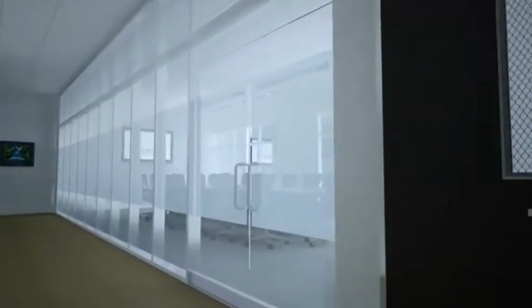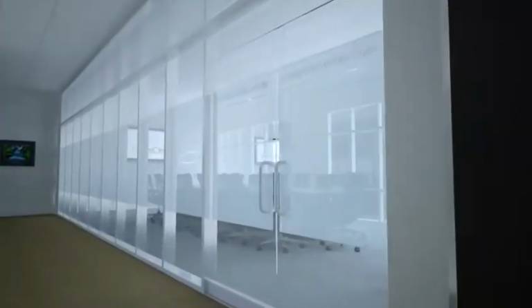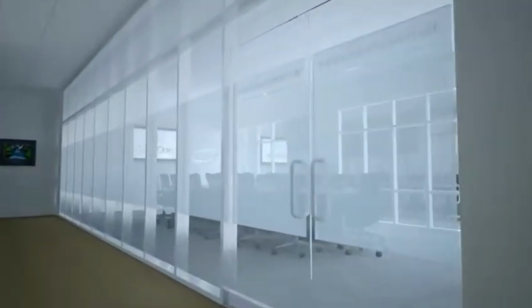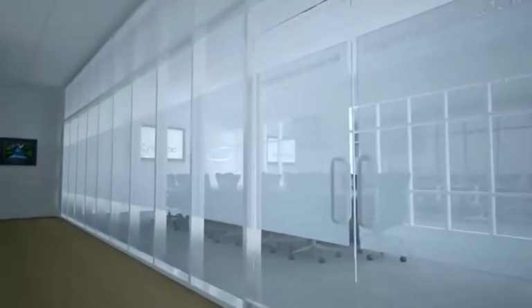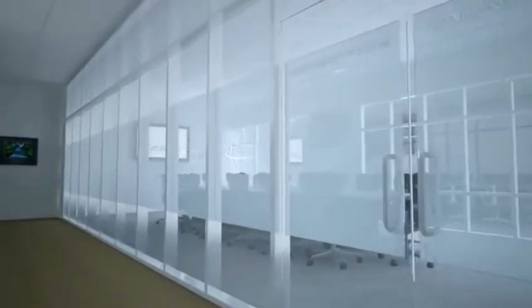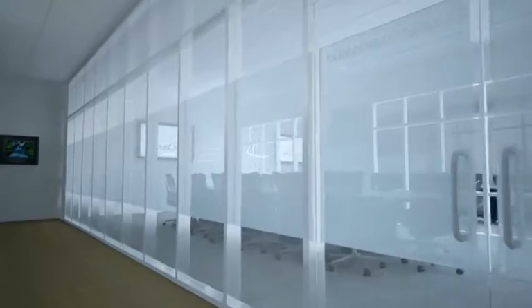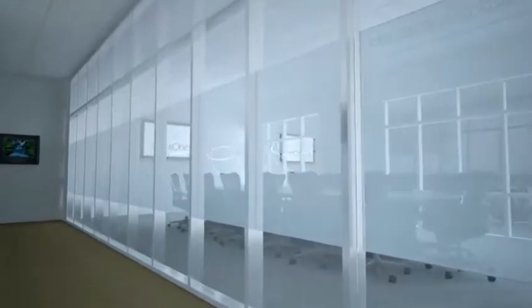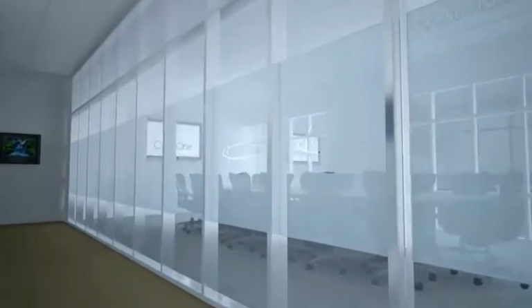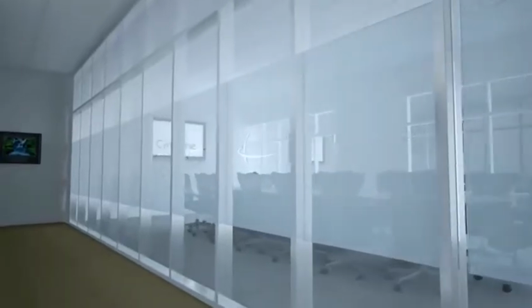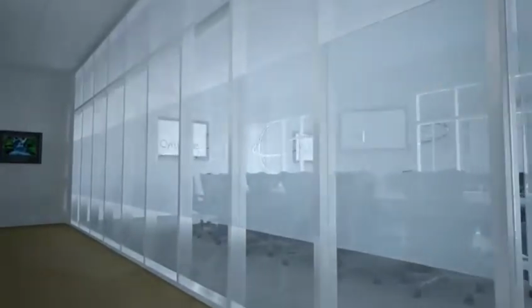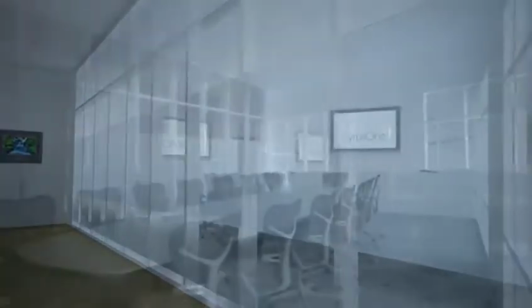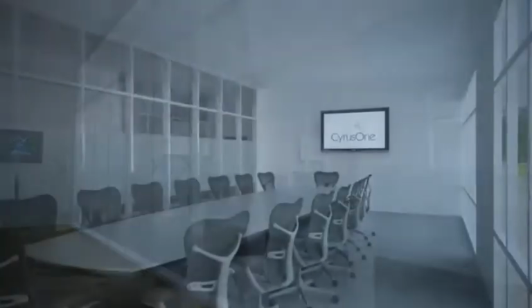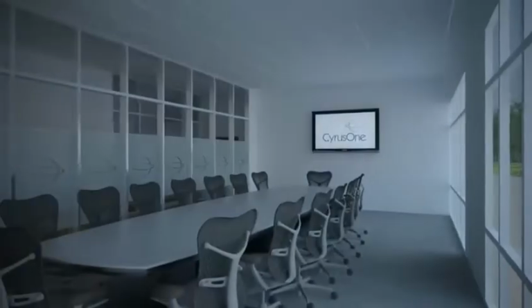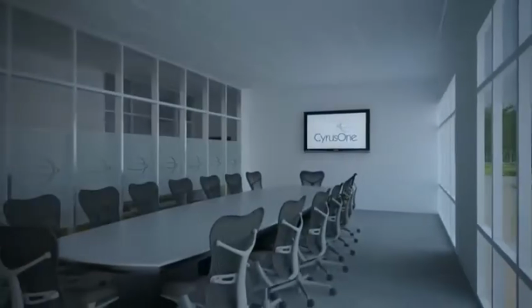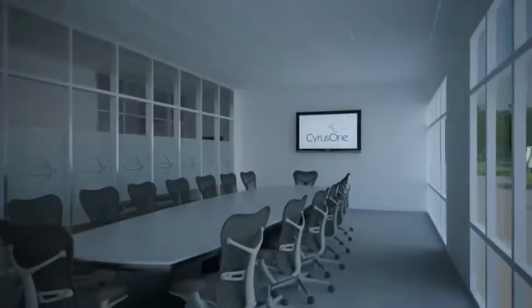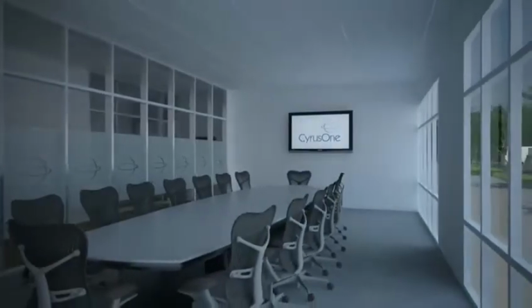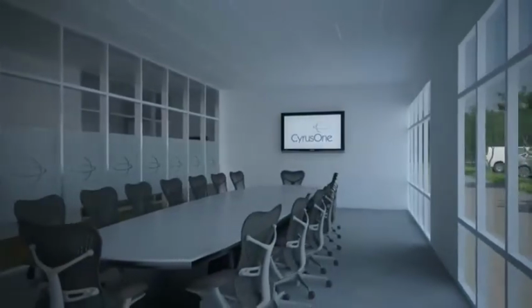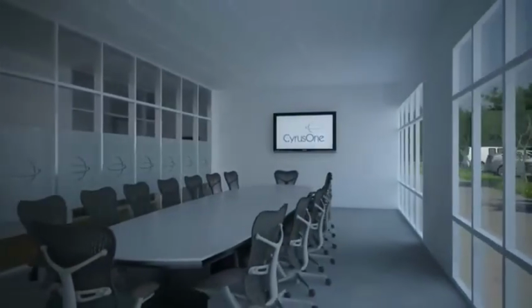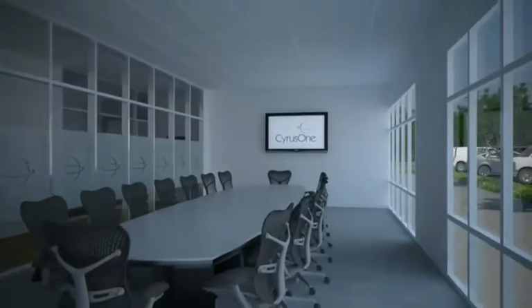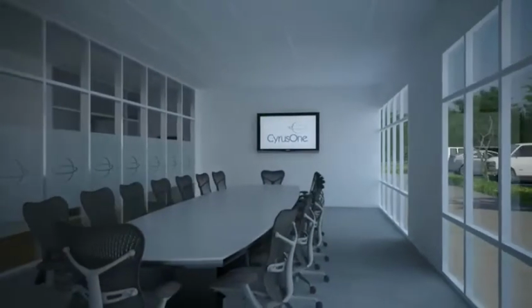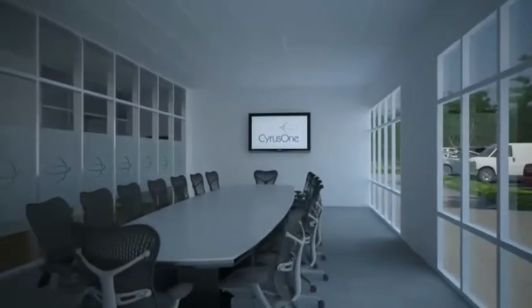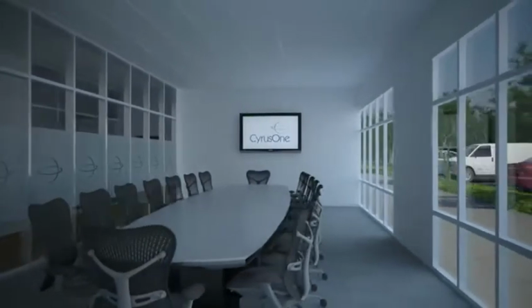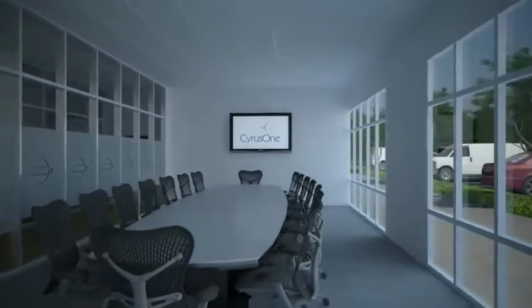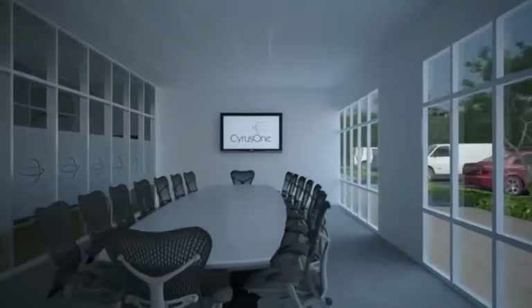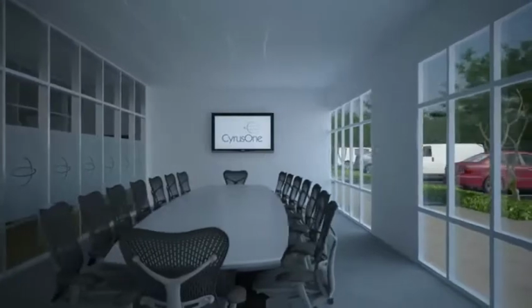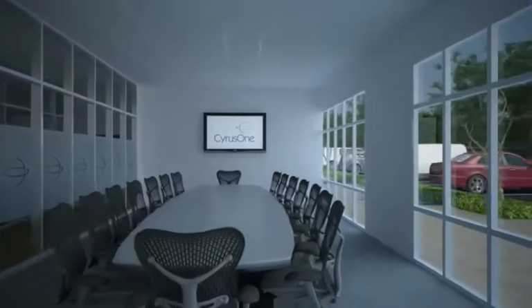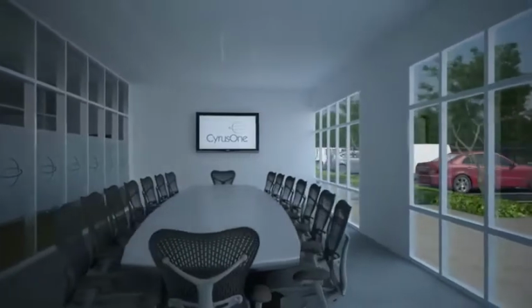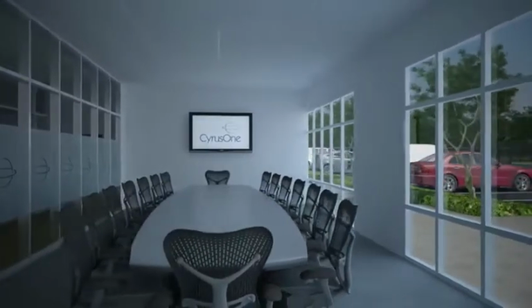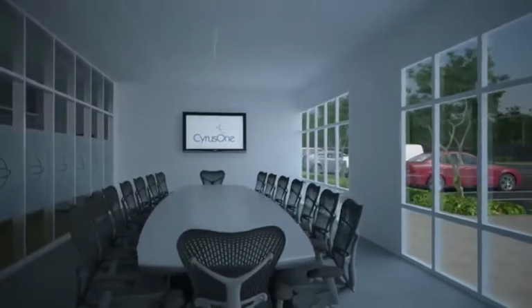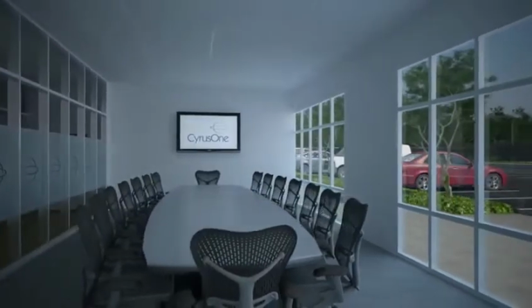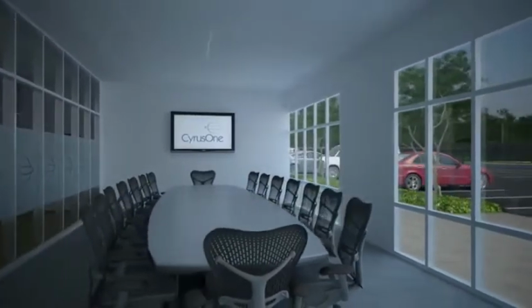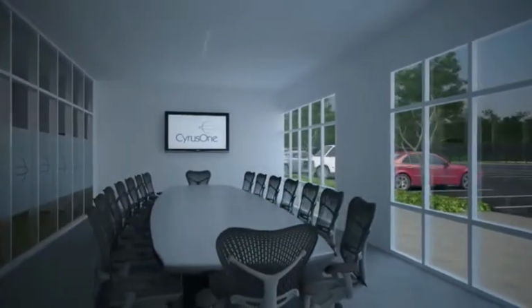All CirrusOne facilities have conference room space available for customer use. Audio, video, internet, and phone services are equipped within these rooms.